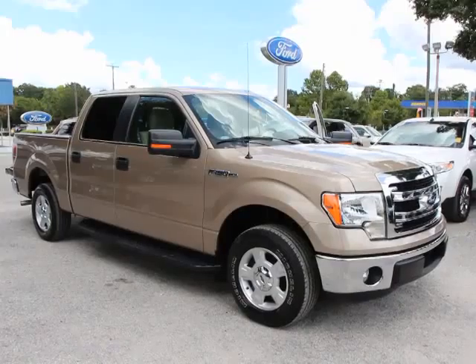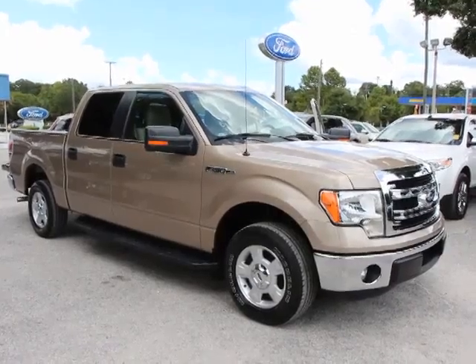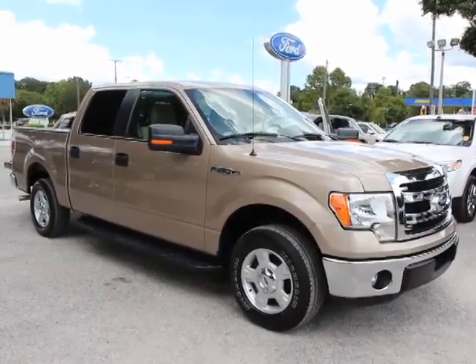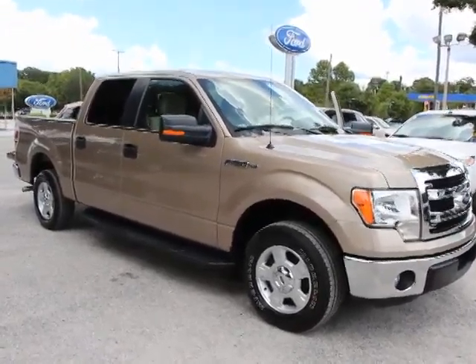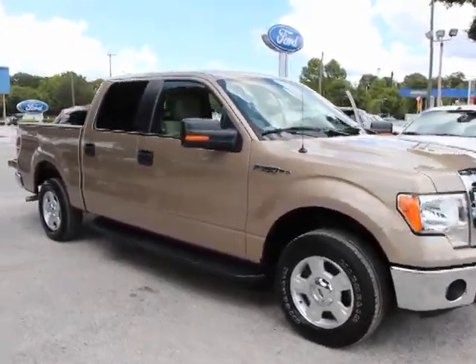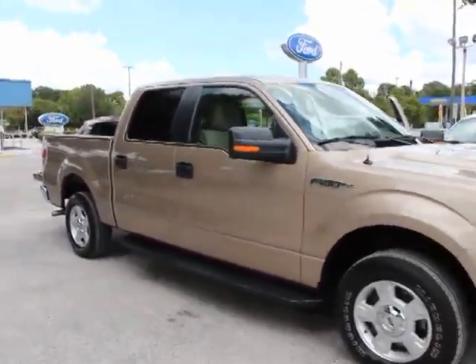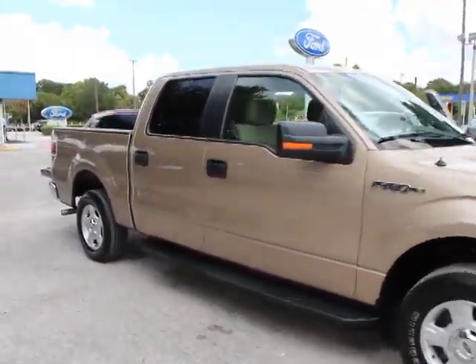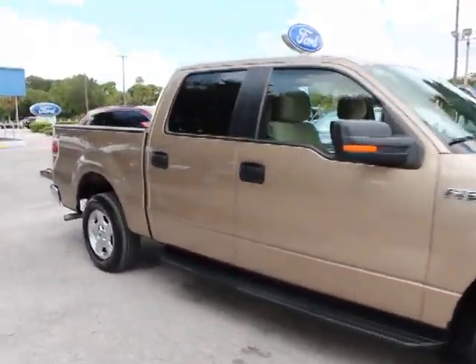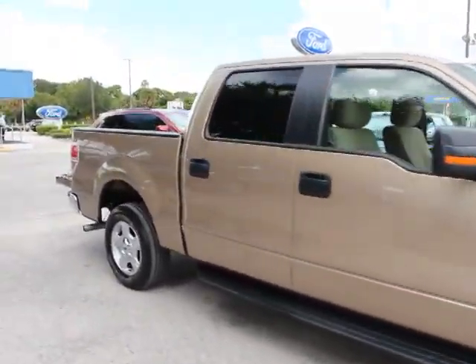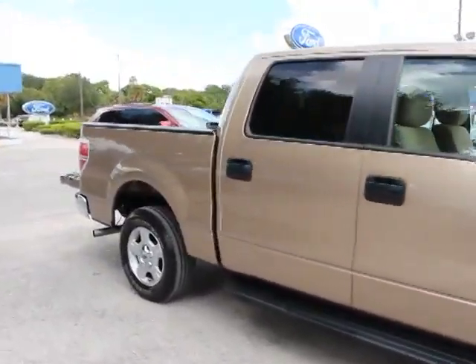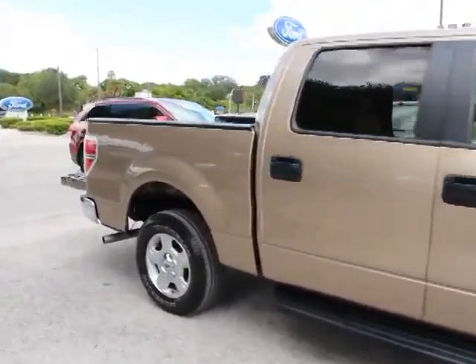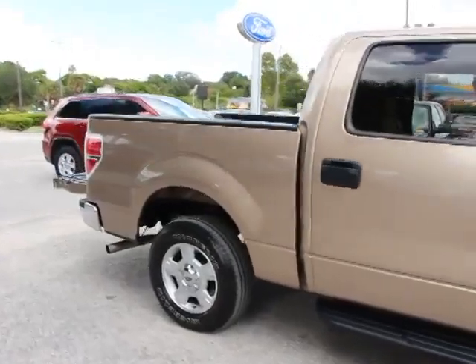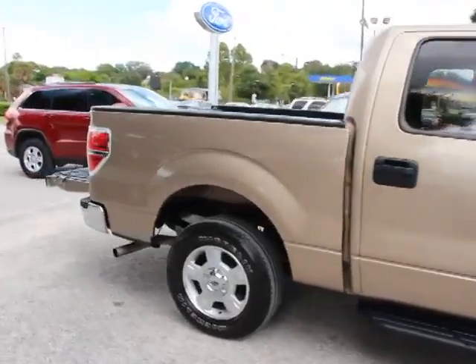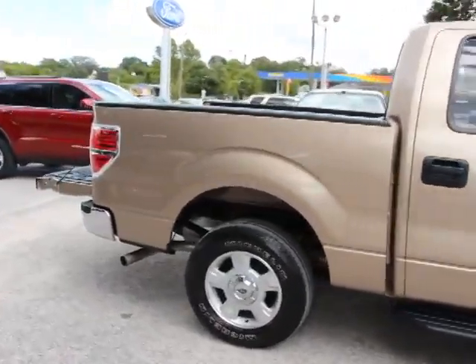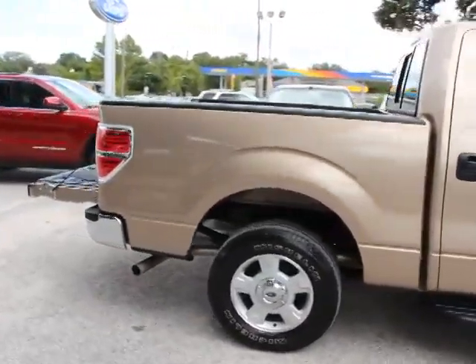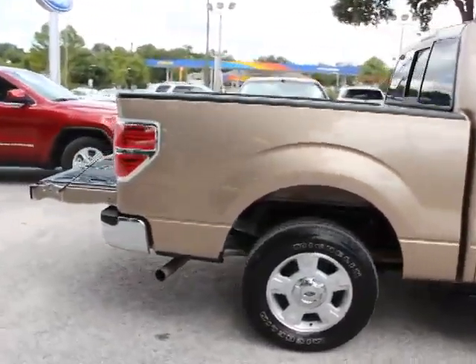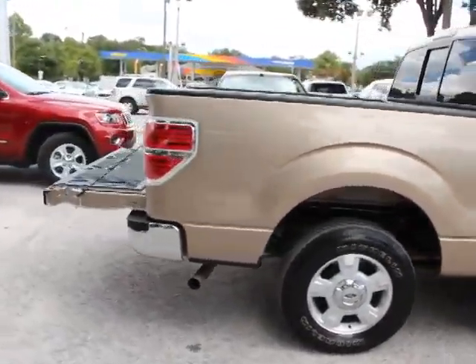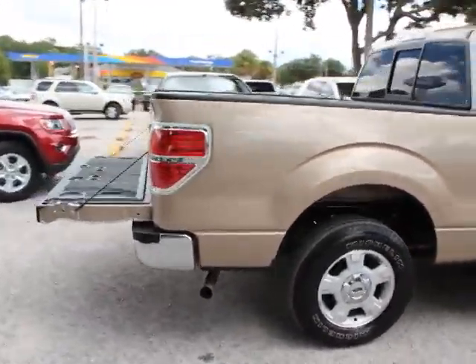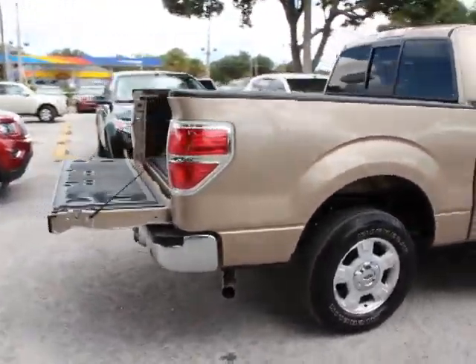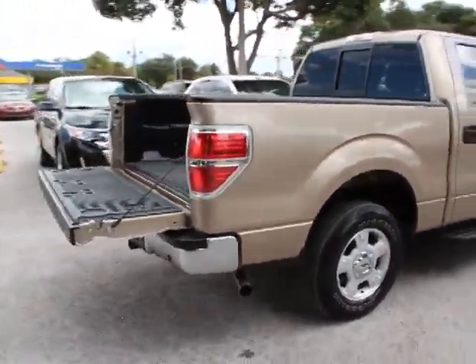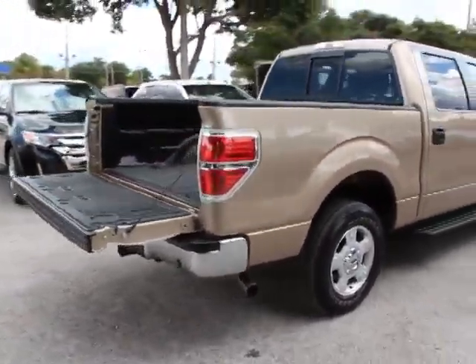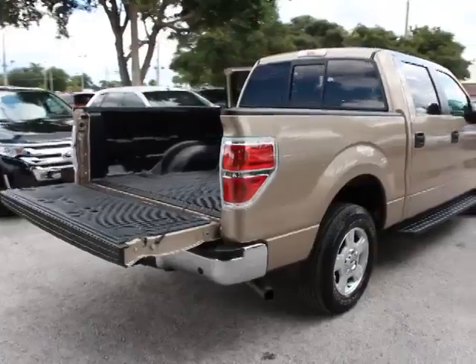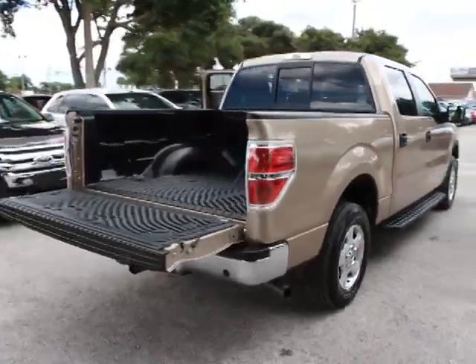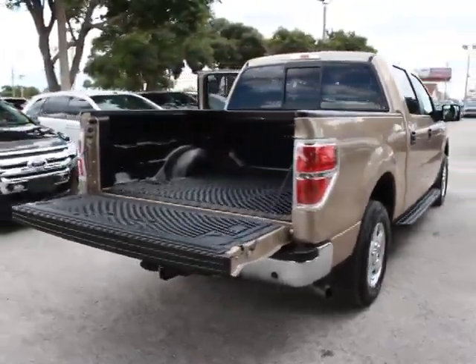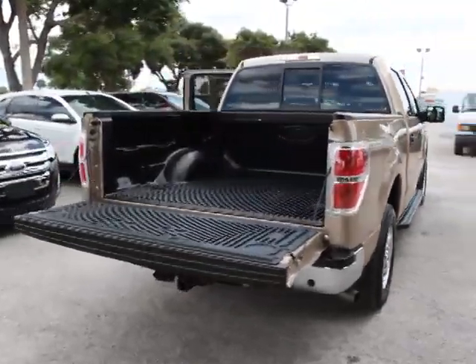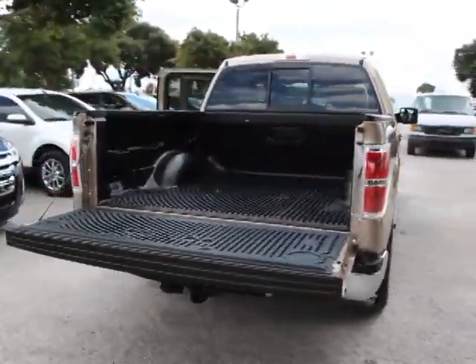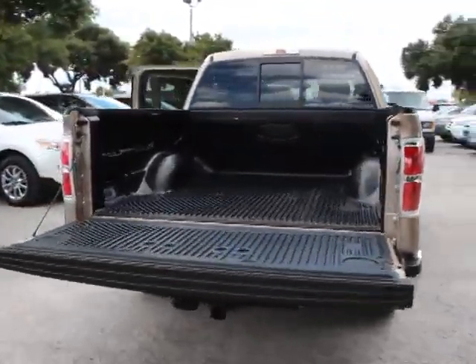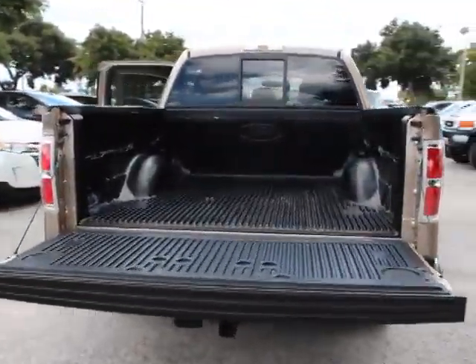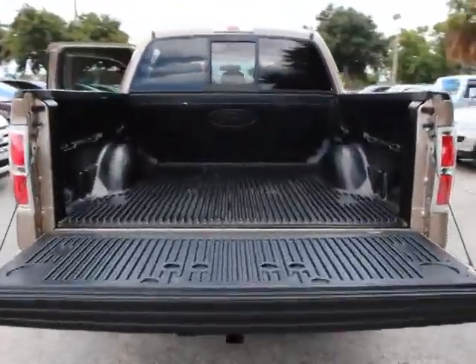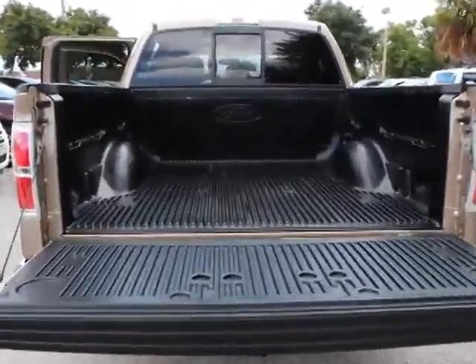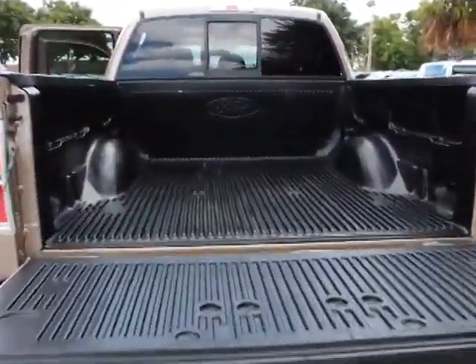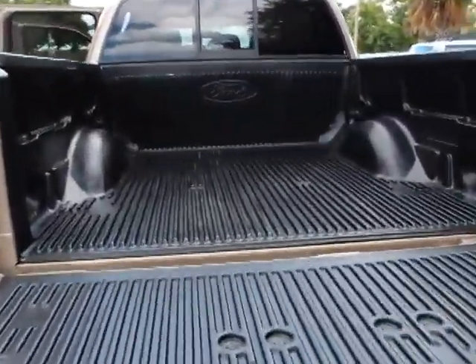The 2013 F-150. A Ford F-150 knows how to handle any situation. It's built to follow orders, no whining, and is priced below $30,000. This vehicle has less than 35,000 miles.